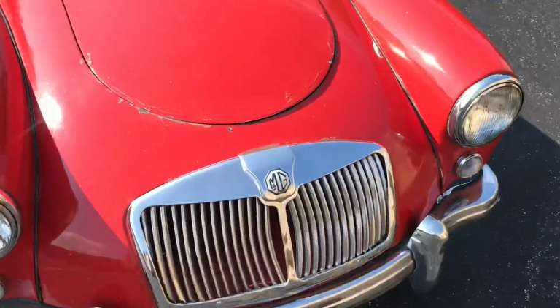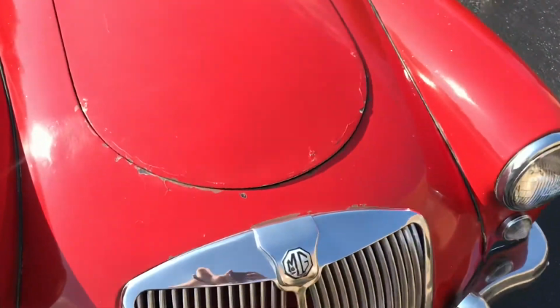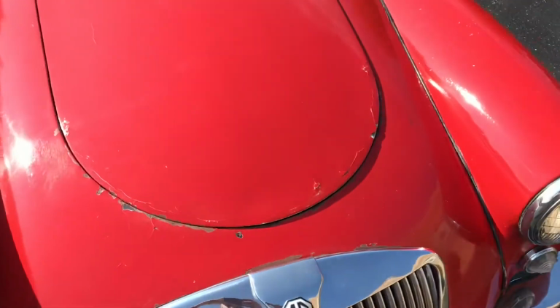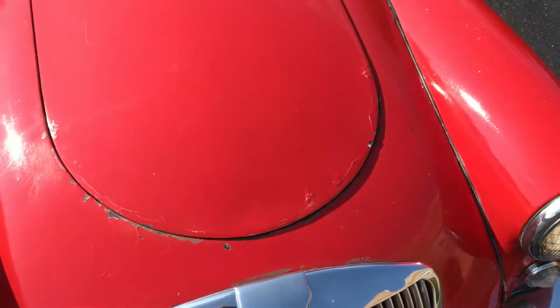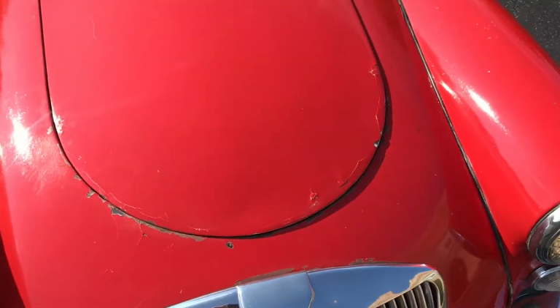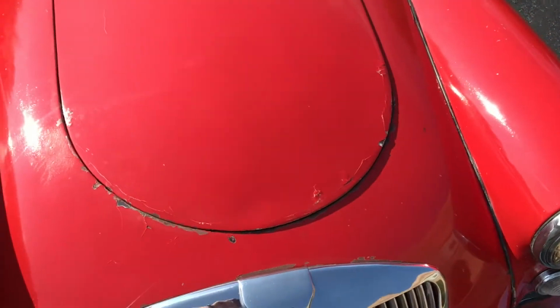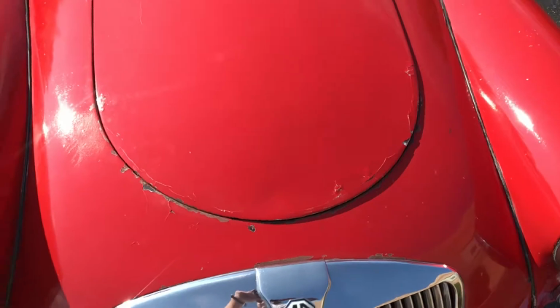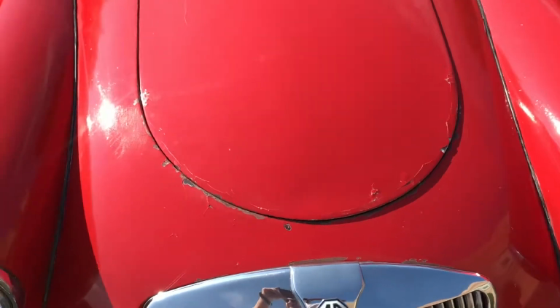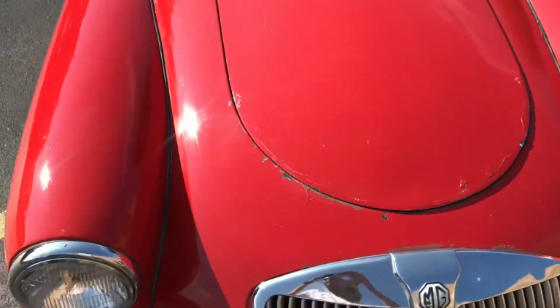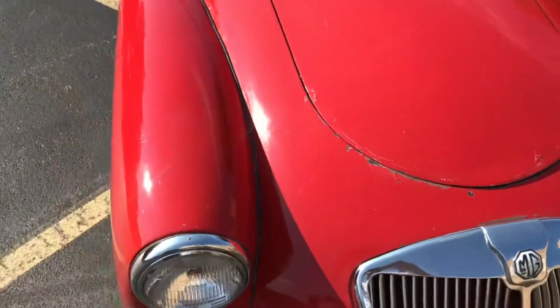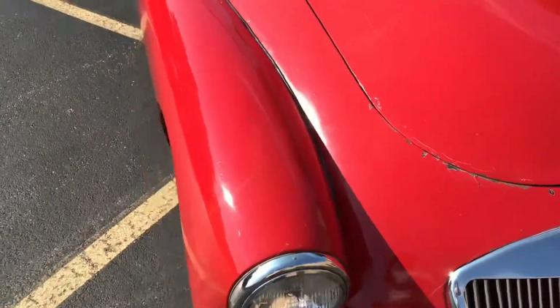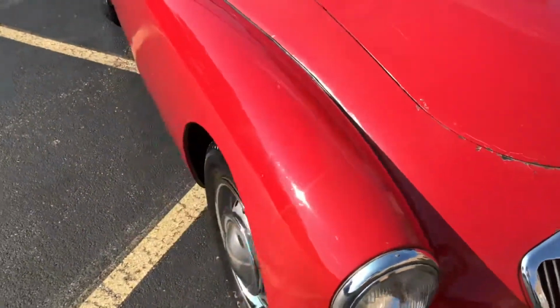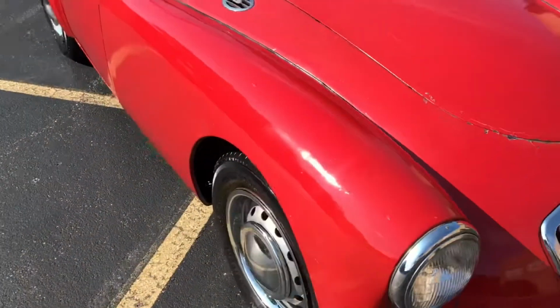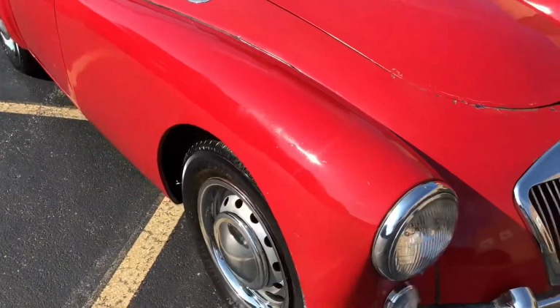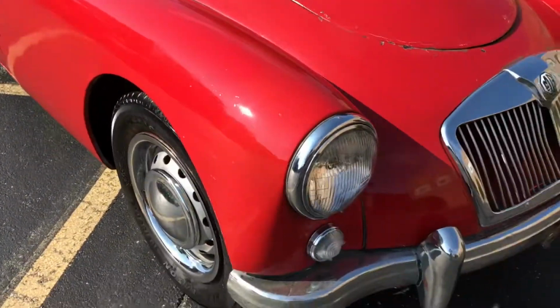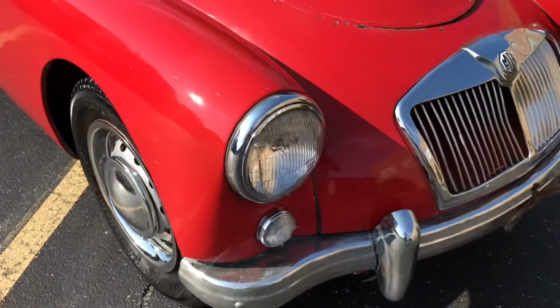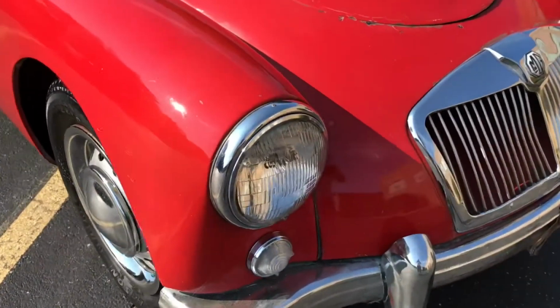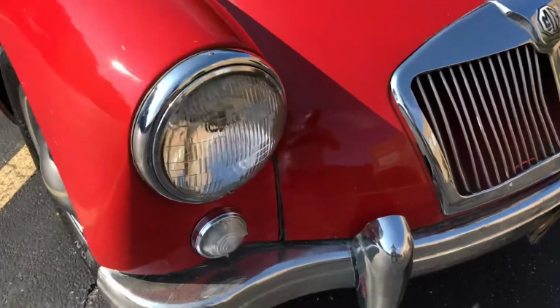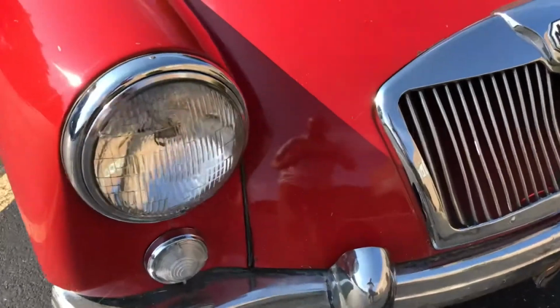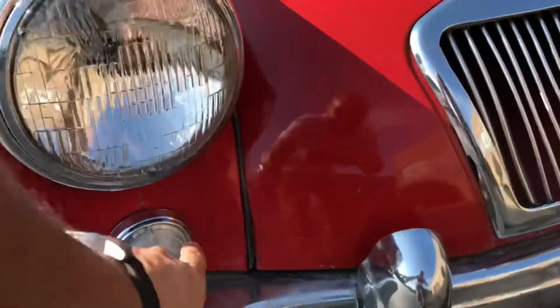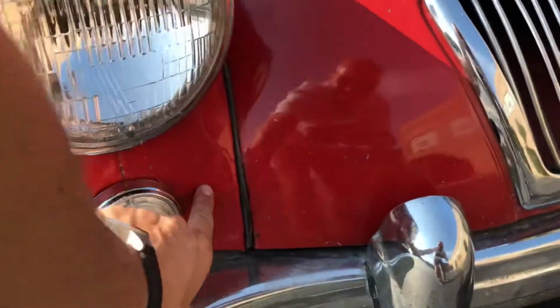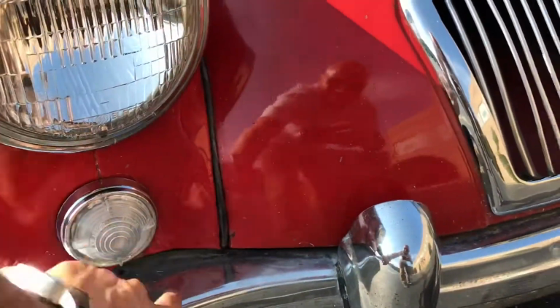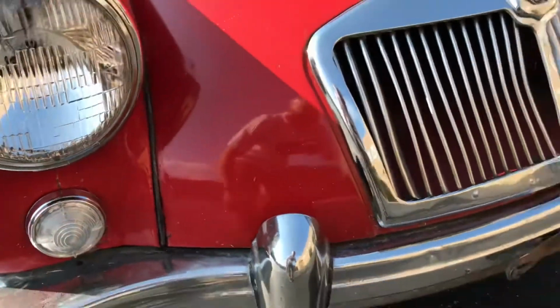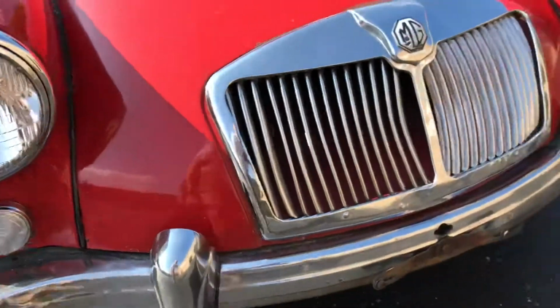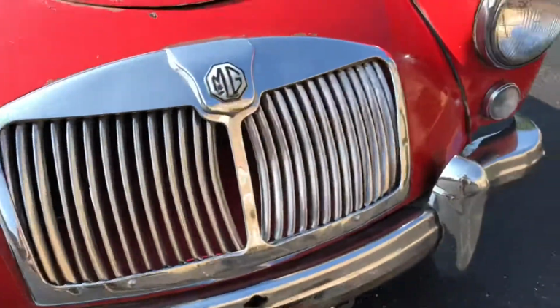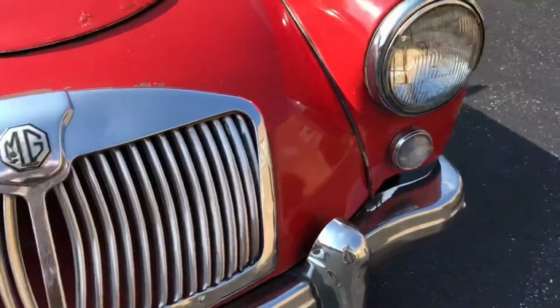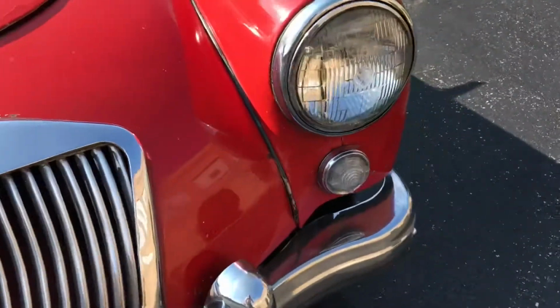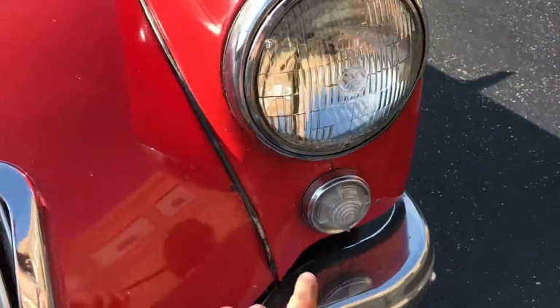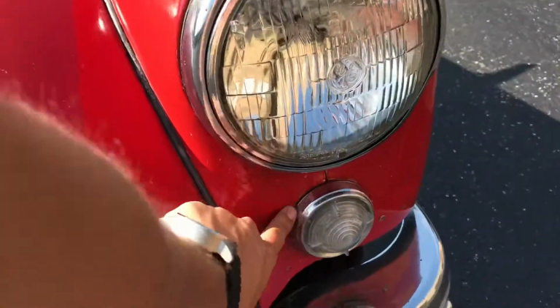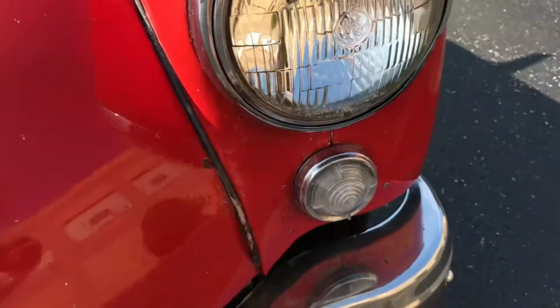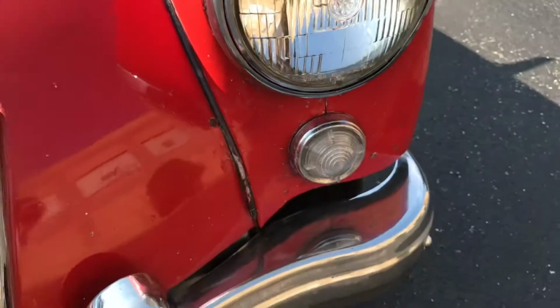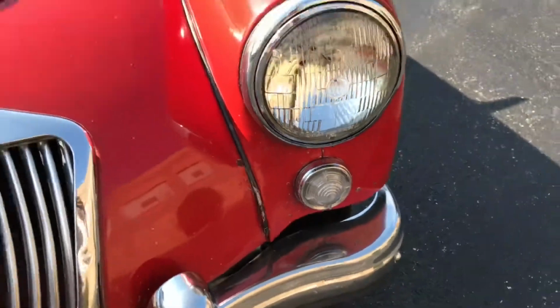Here are all the blemishes on the car. Obviously quite a few blemishes right around the hood crease. And then on the front end, there's a little bit of texture below the paint right around below the headlights — not super glaring, but it is there.